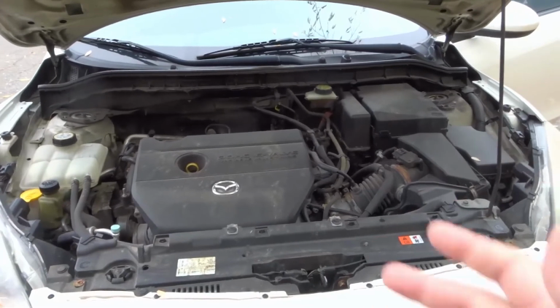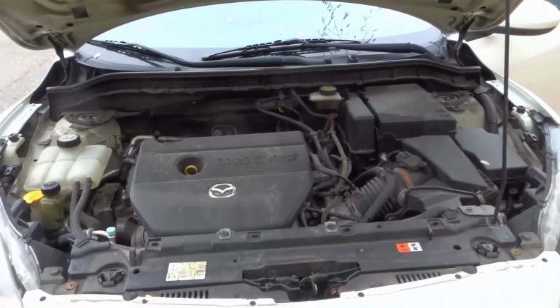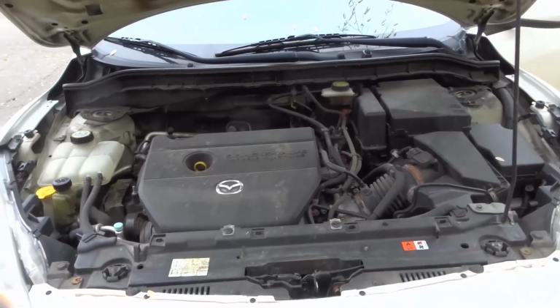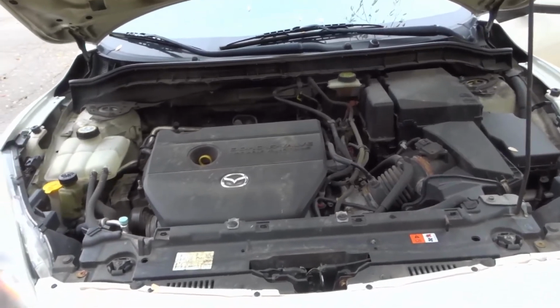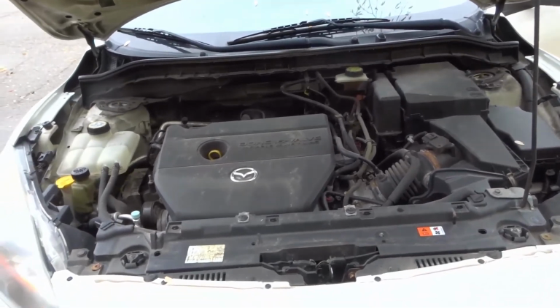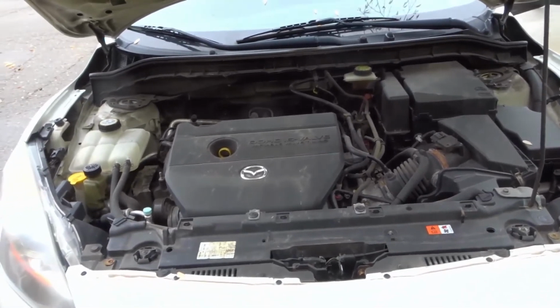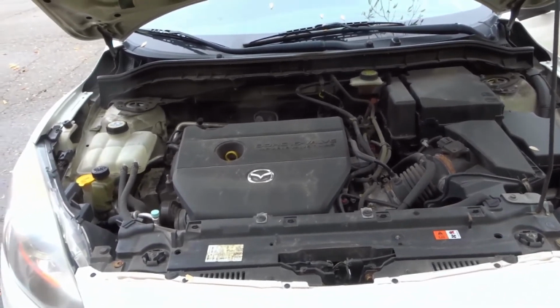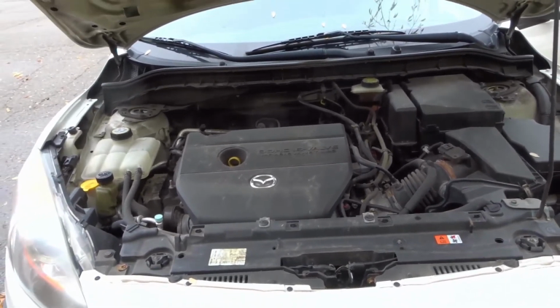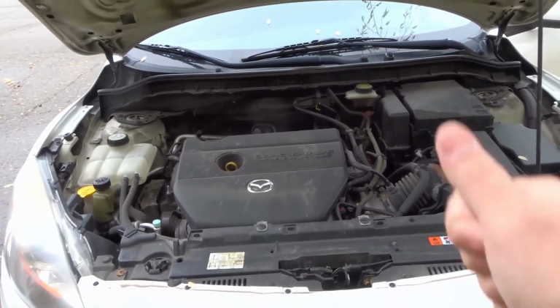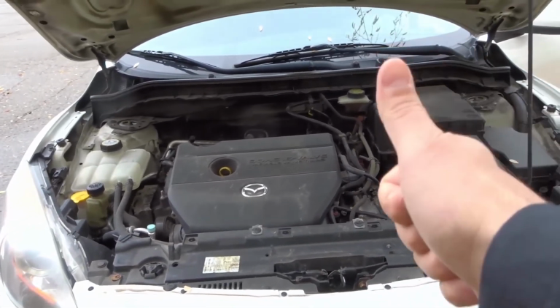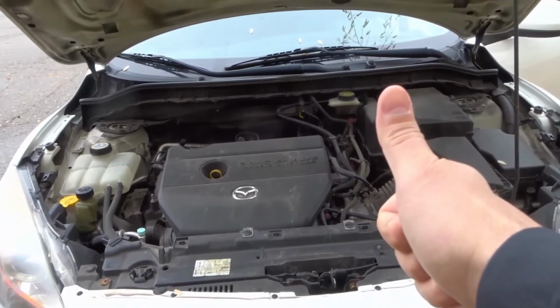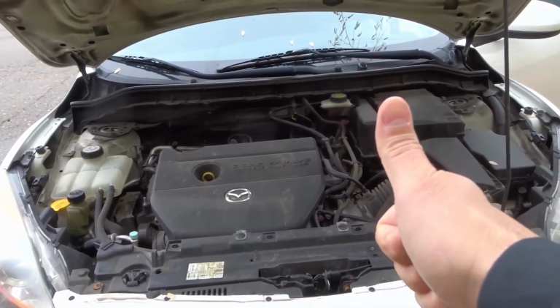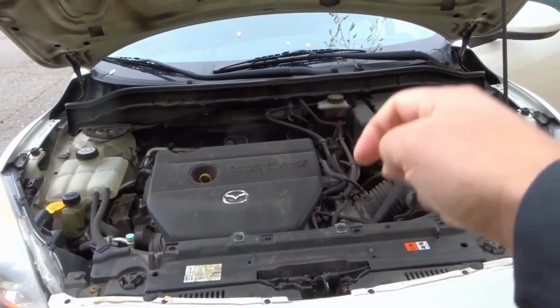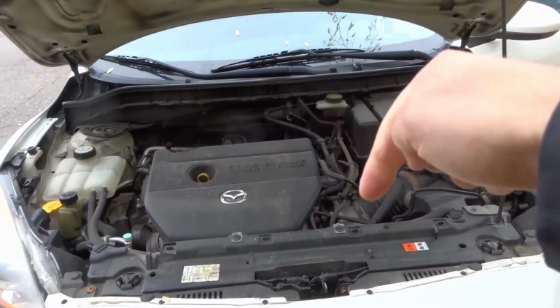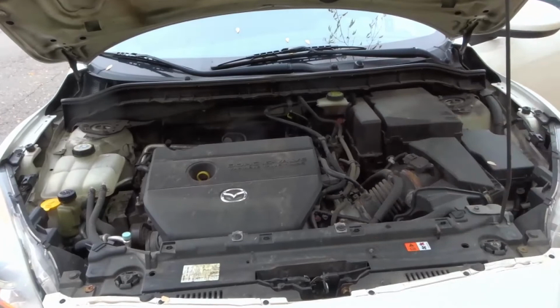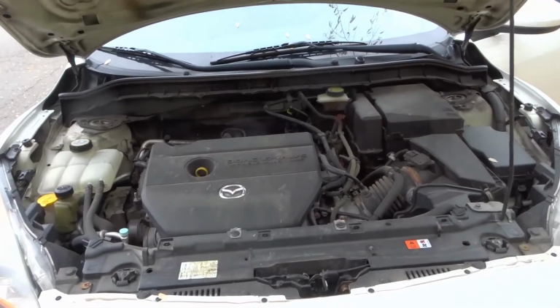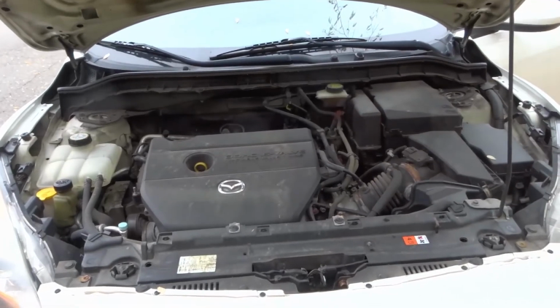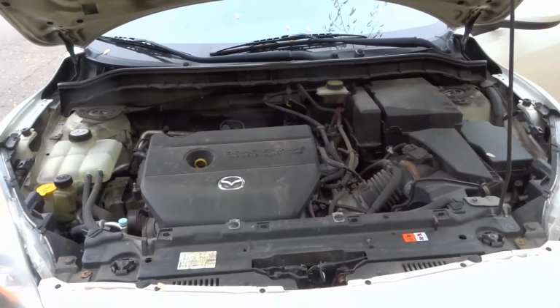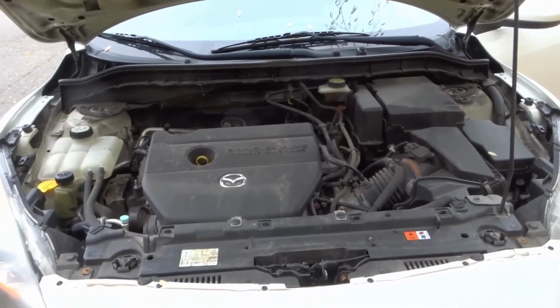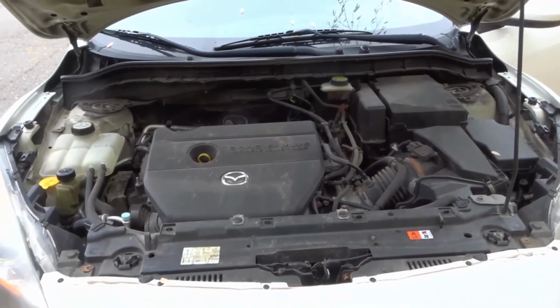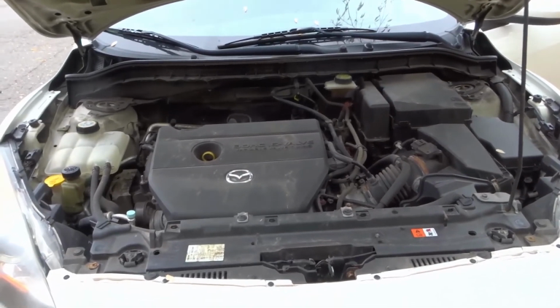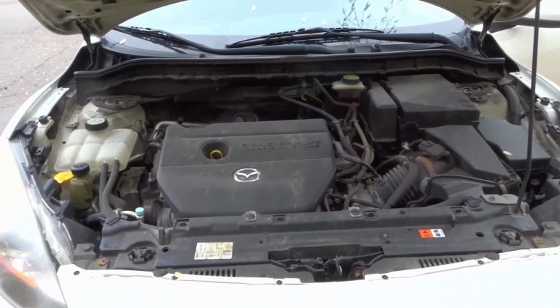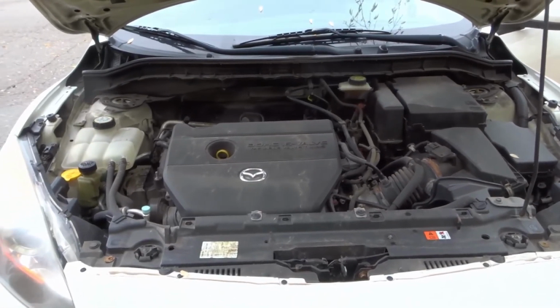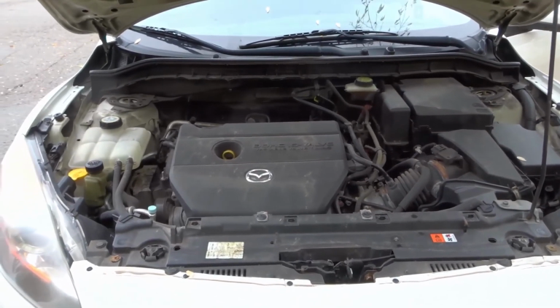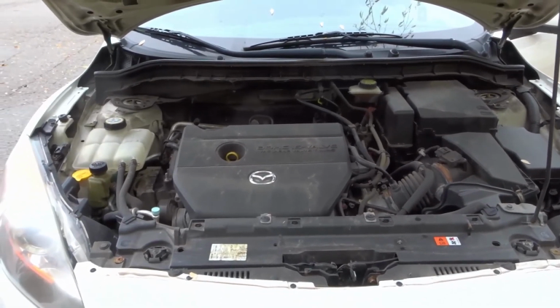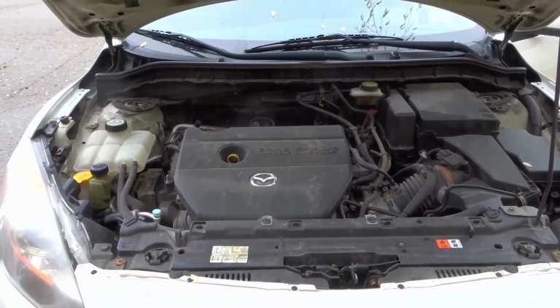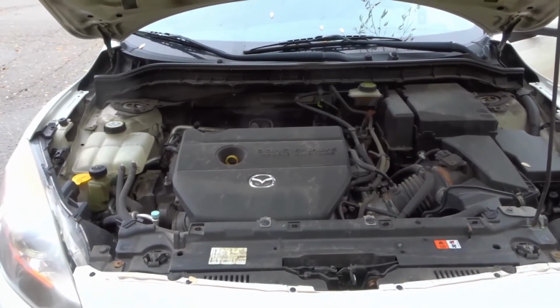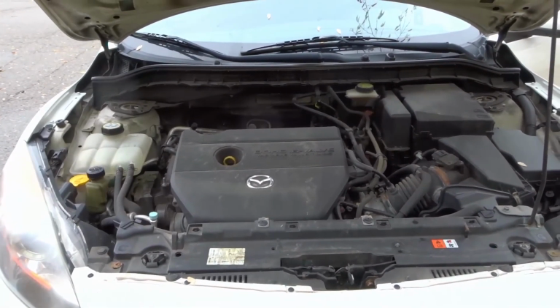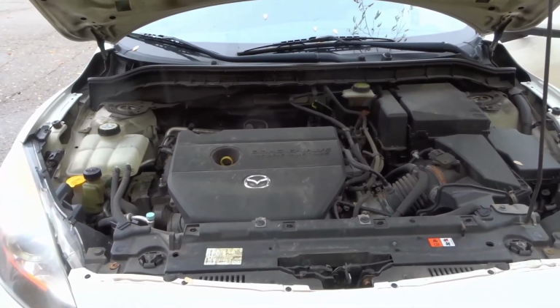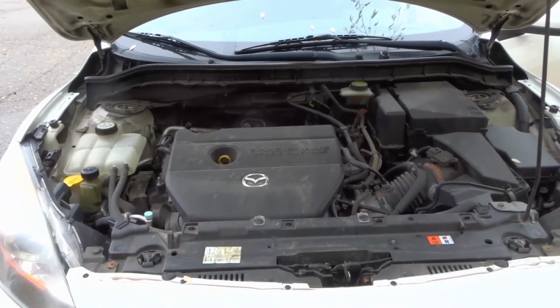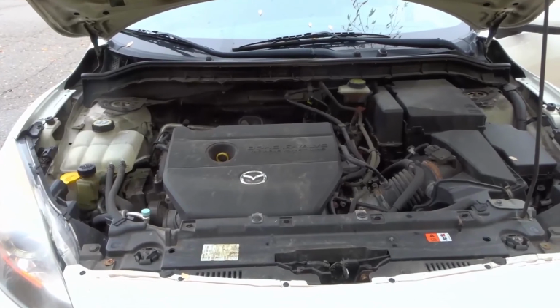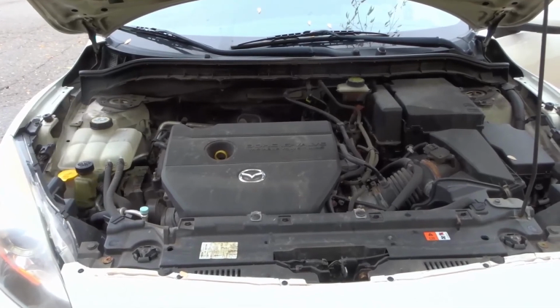Those are seven things to clean on your car's engine. If you like this video, please give it a thumbs up, let me know what you think in the comments below, and be sure to subscribe for more great videos. Thanks for watching!